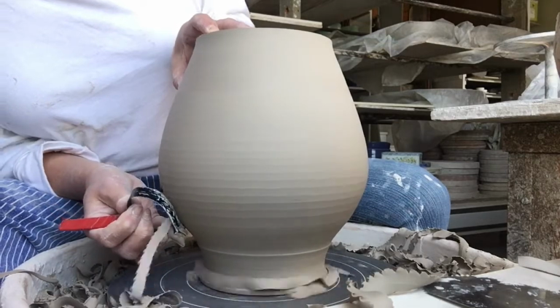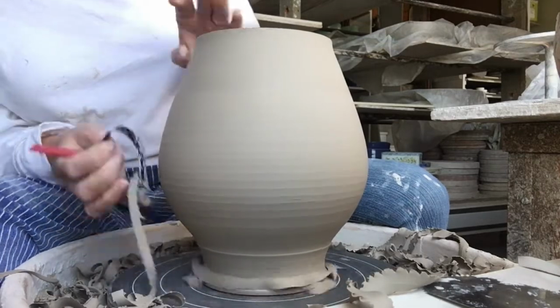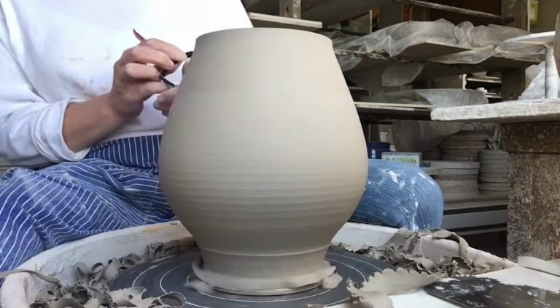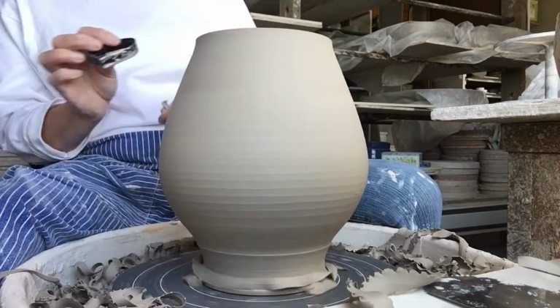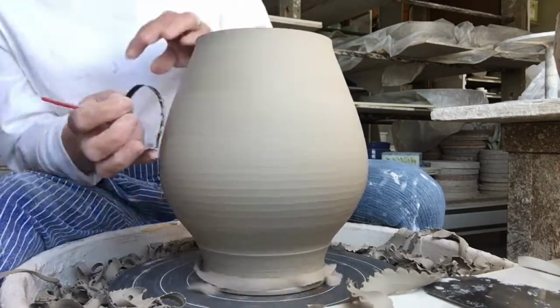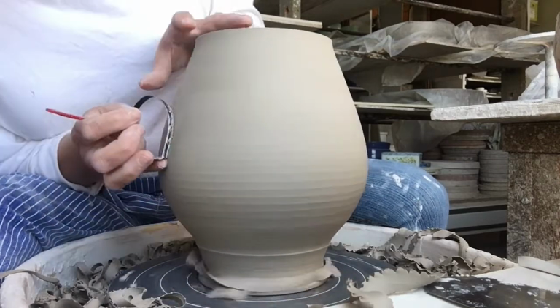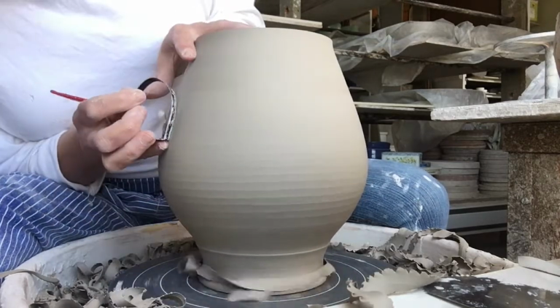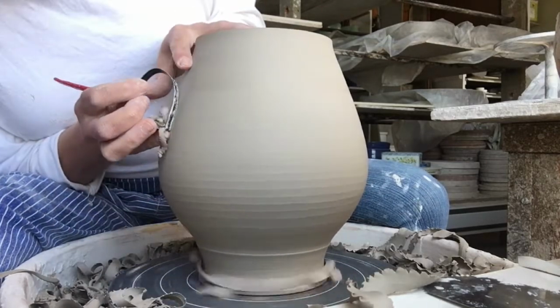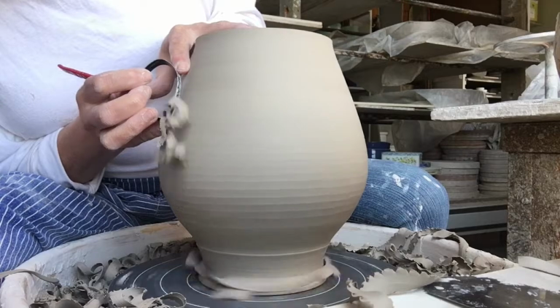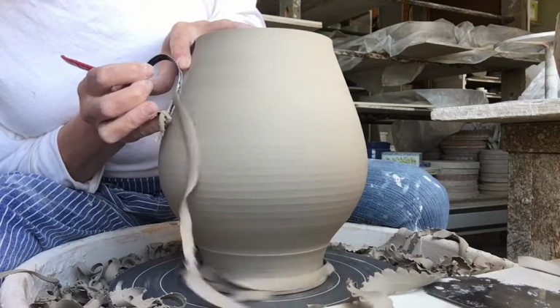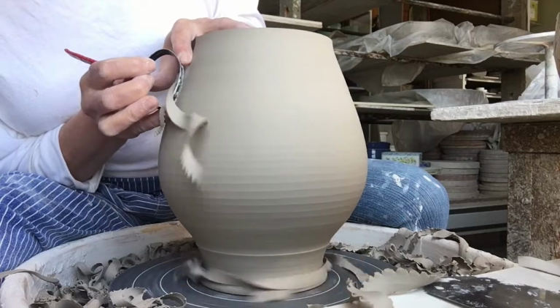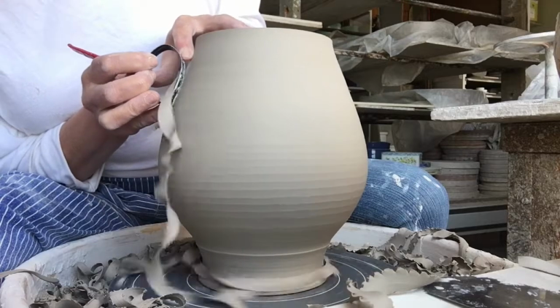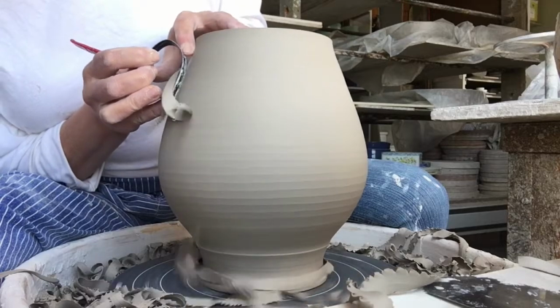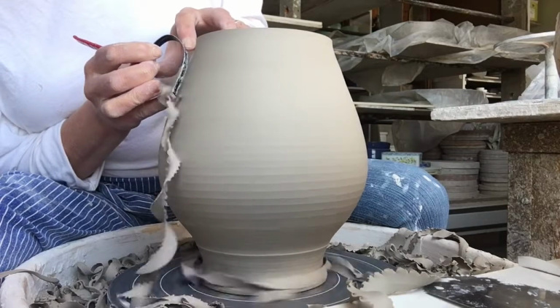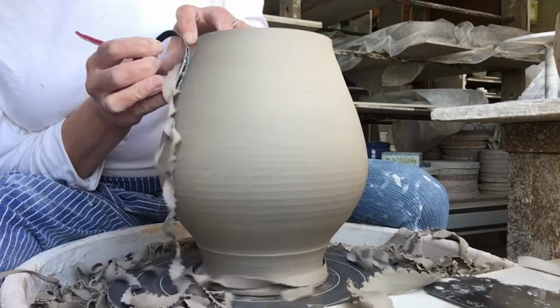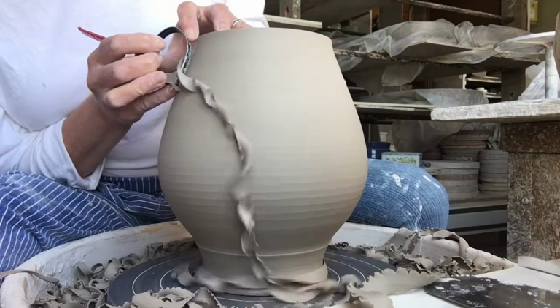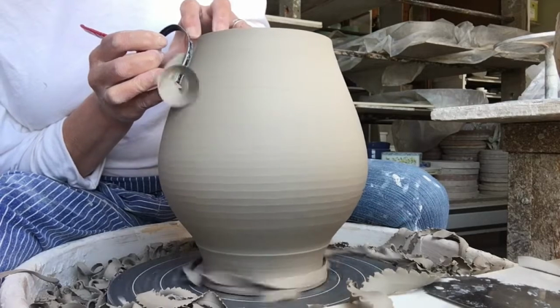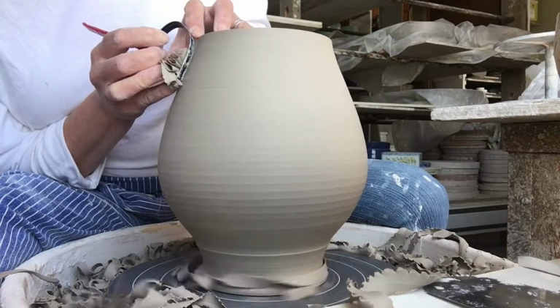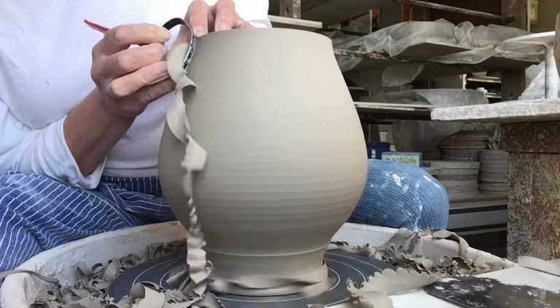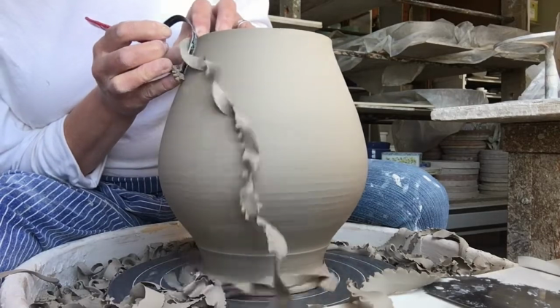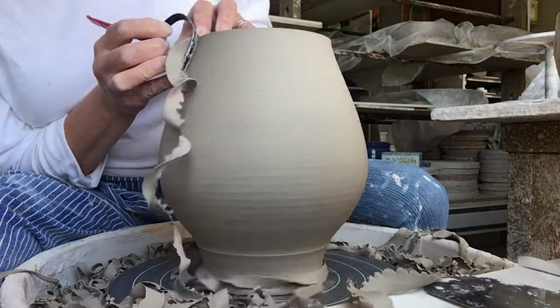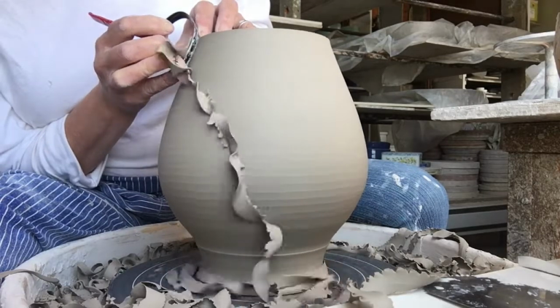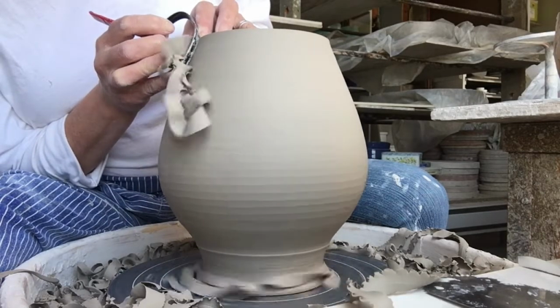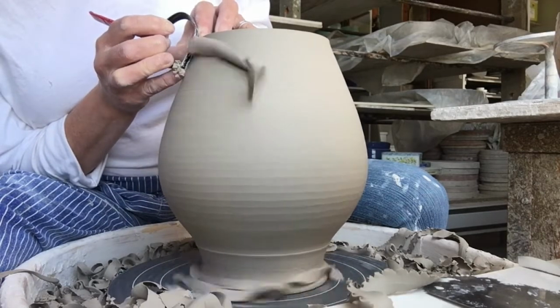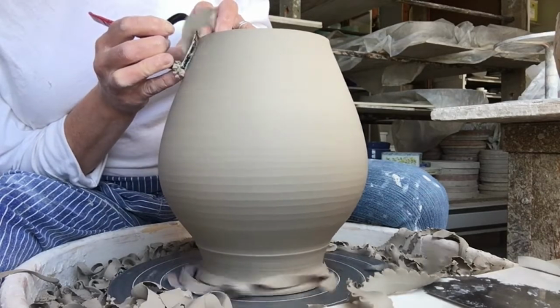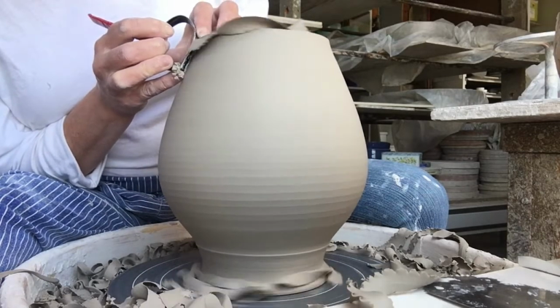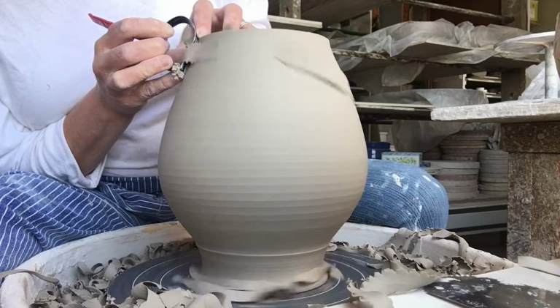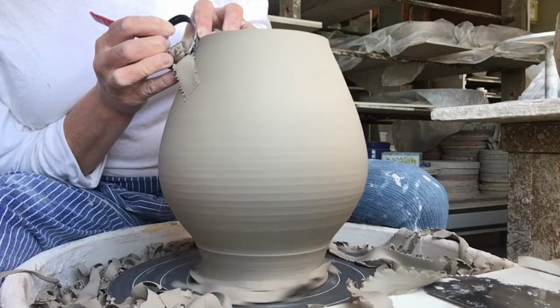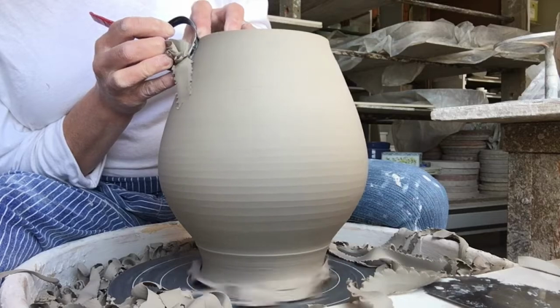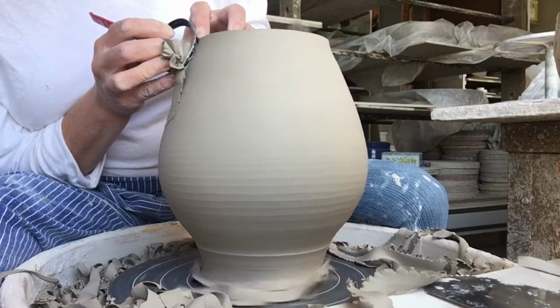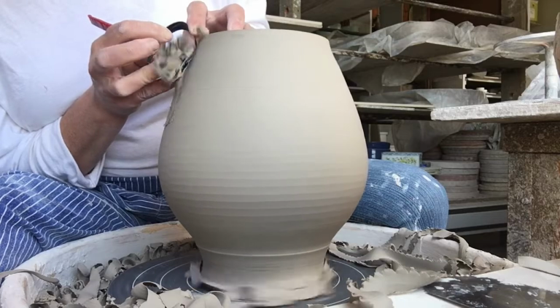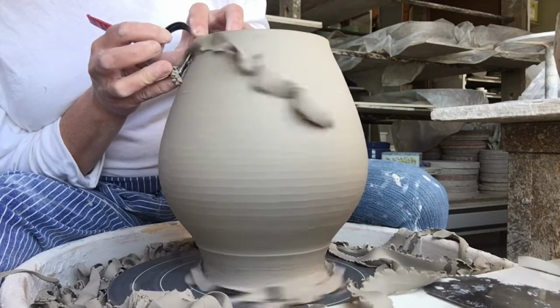We wouldn't want to have a notch appear in our piece because we weren't stable enough. It's important also to try and keep as many fingers on your tool as possible.